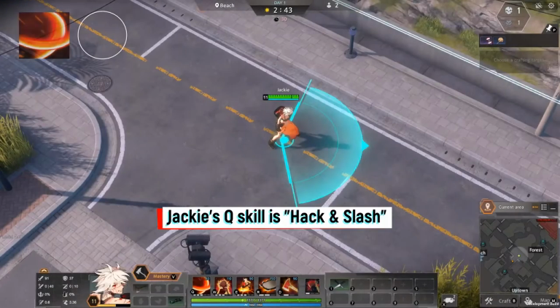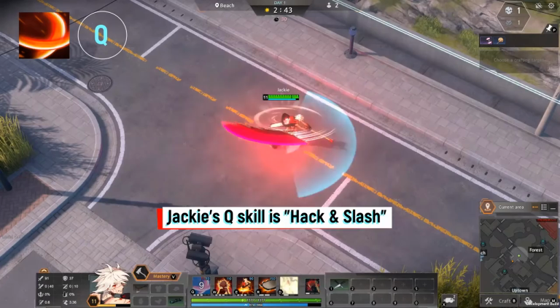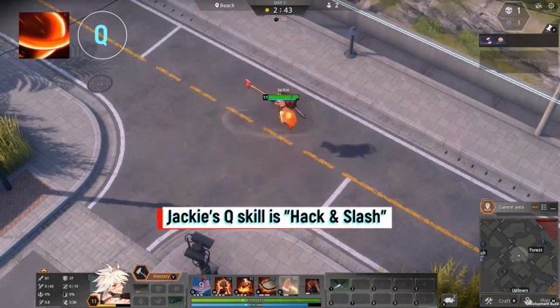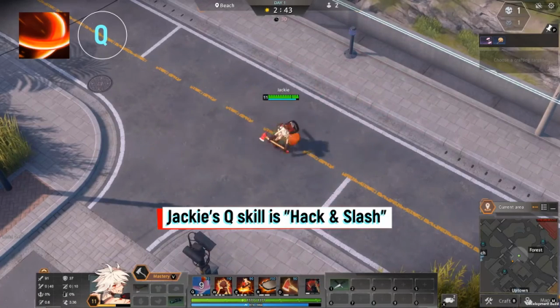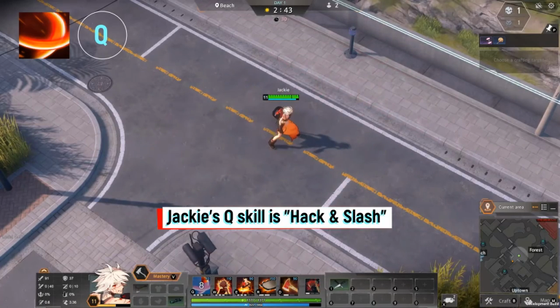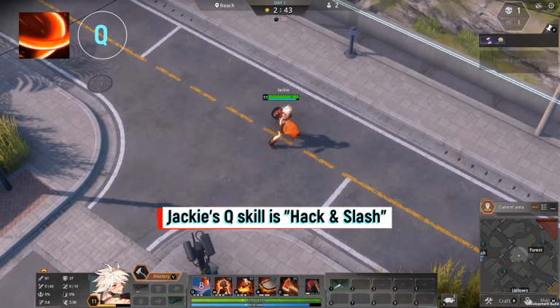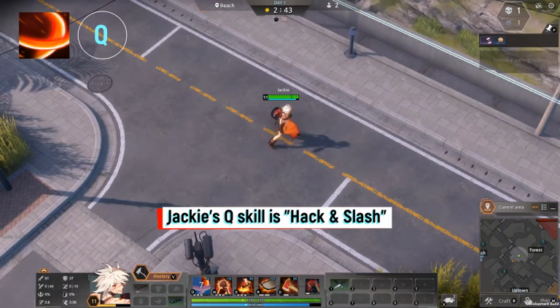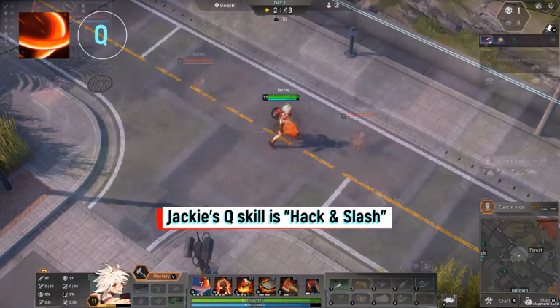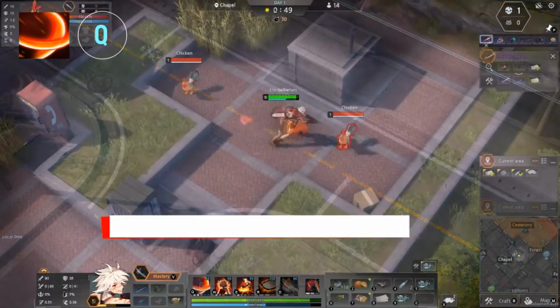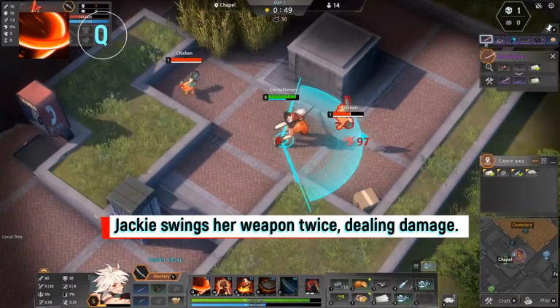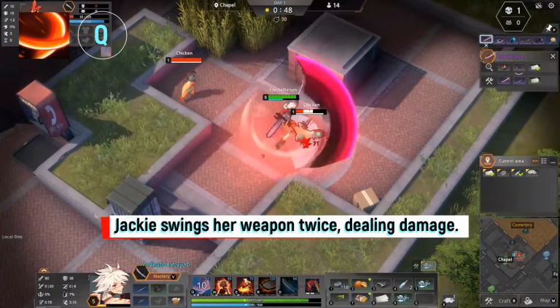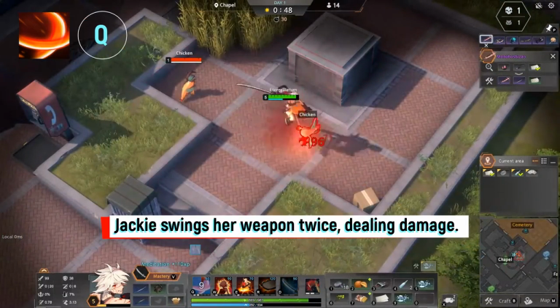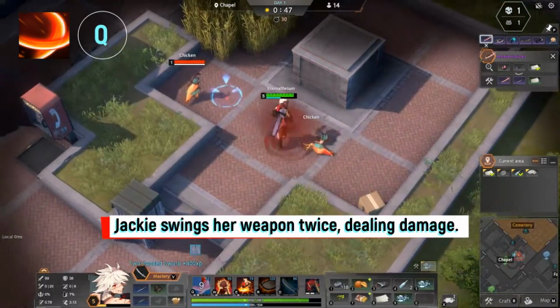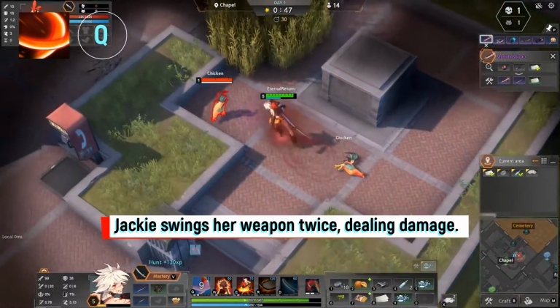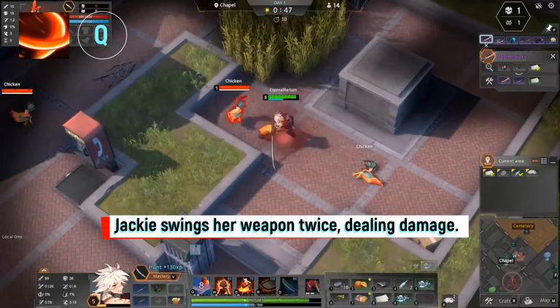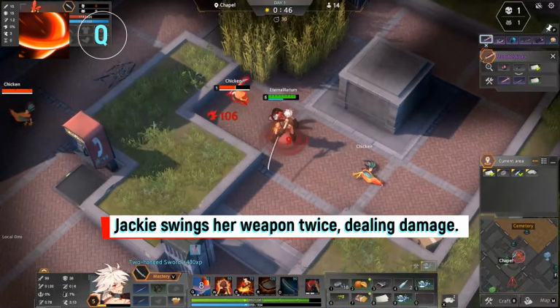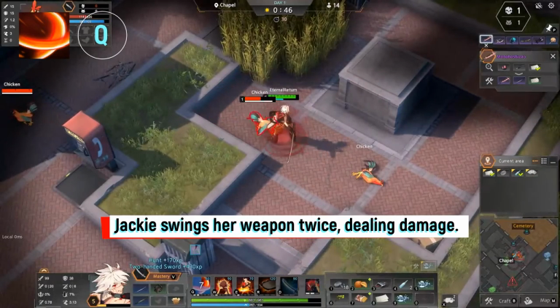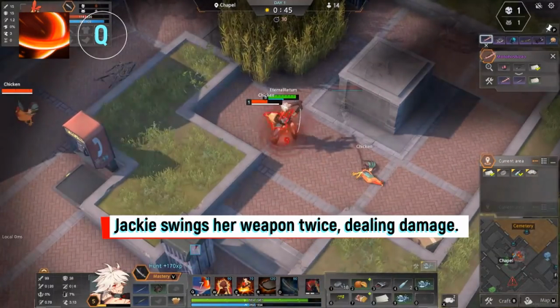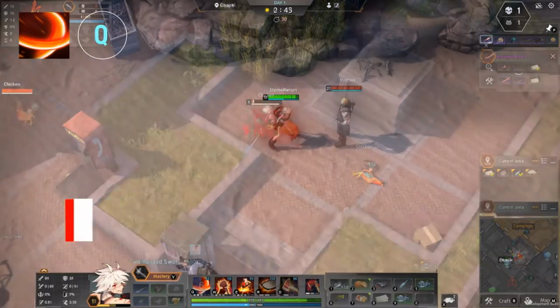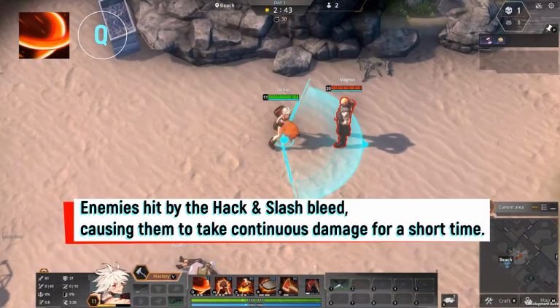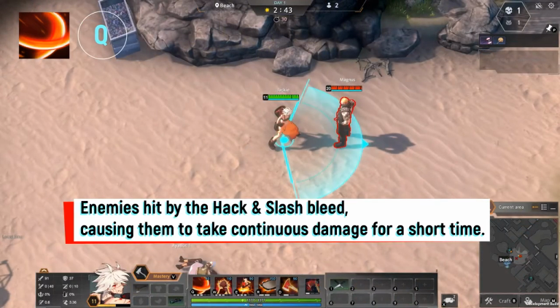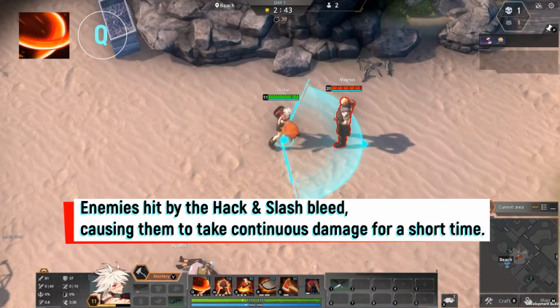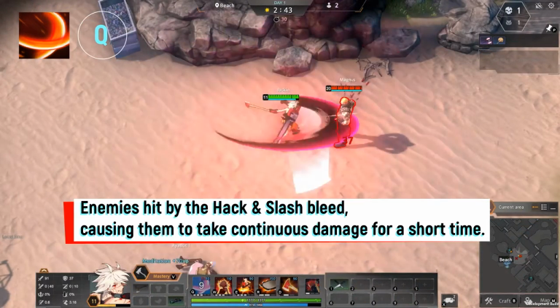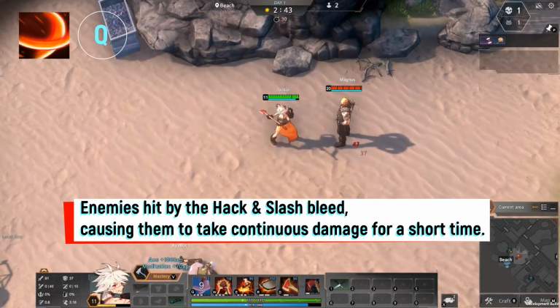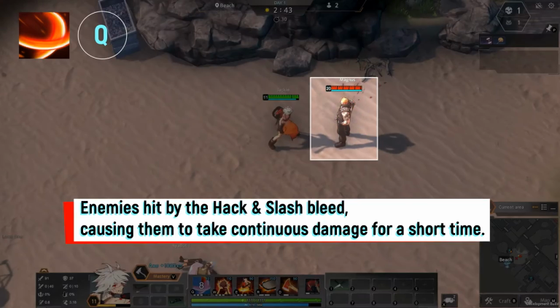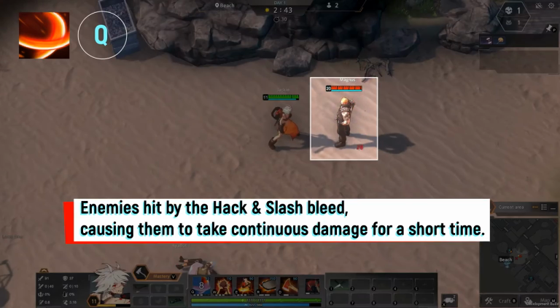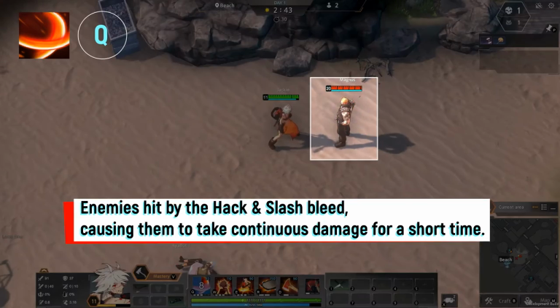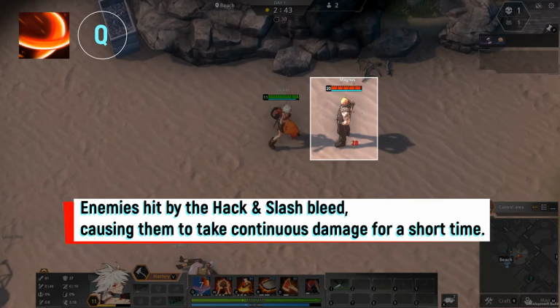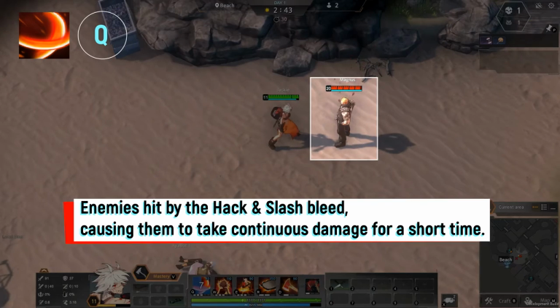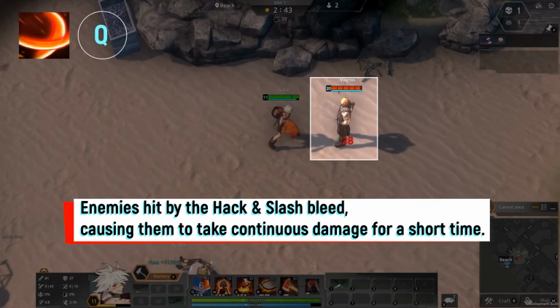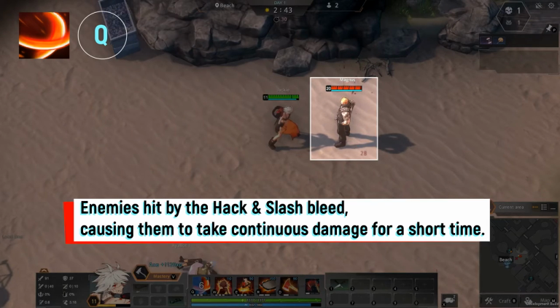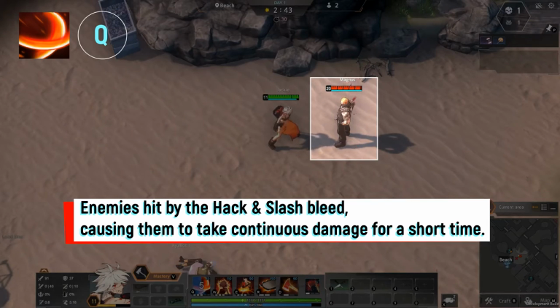Jackie's Q skill is Hack and Slash. Jackie swings her weapon twice, dealing damage to enemies in front of her. Enemies hit by Hack and Slash bleed, causing them to take continuous damage for a short time.